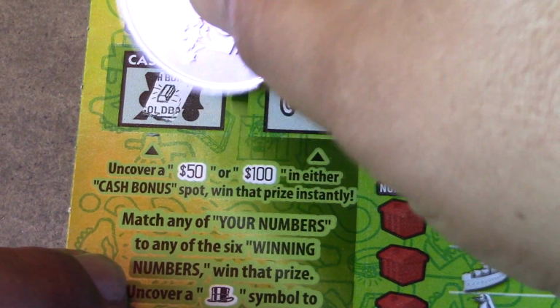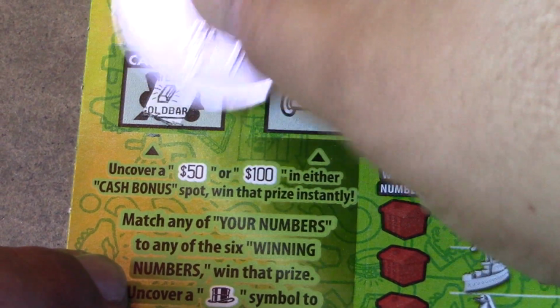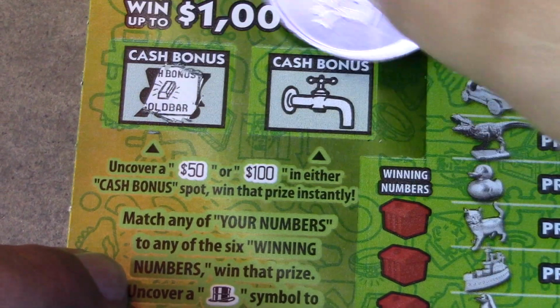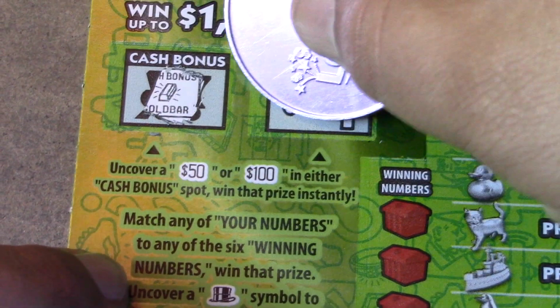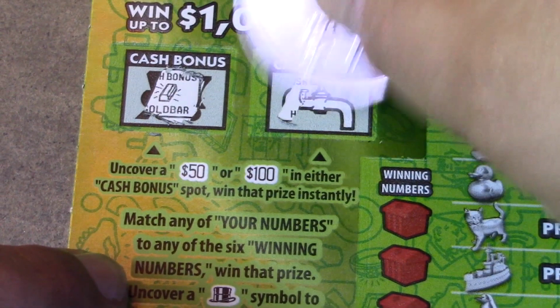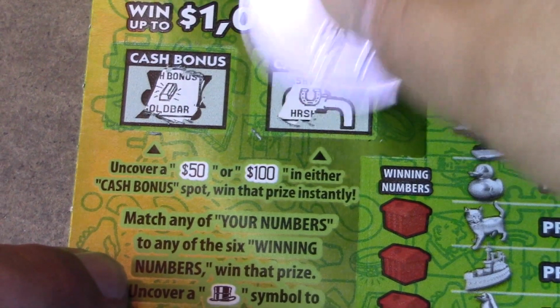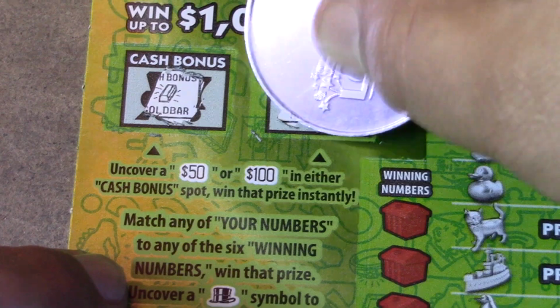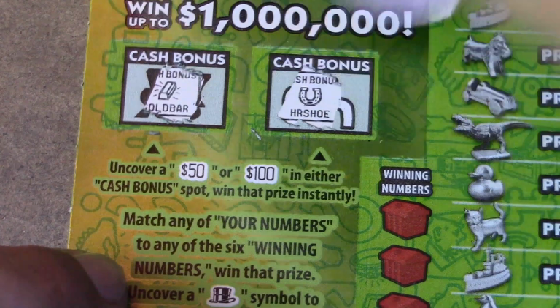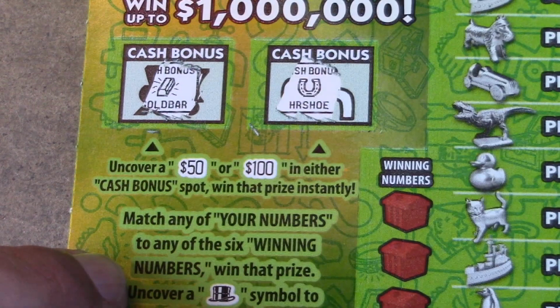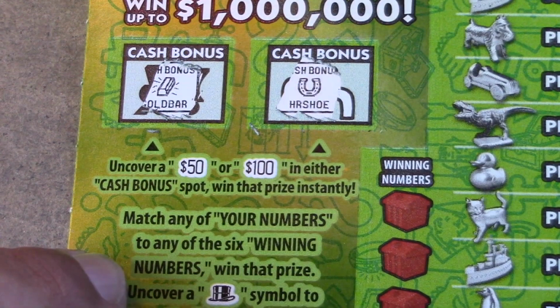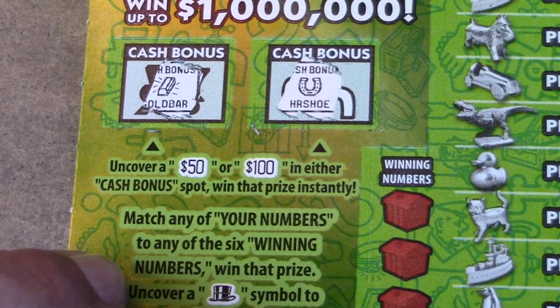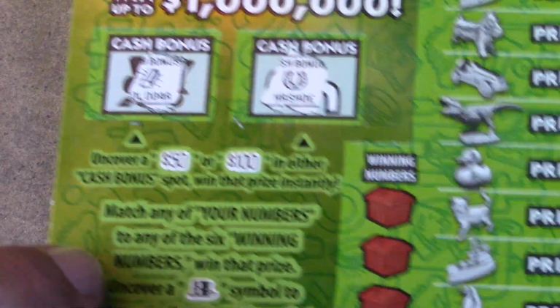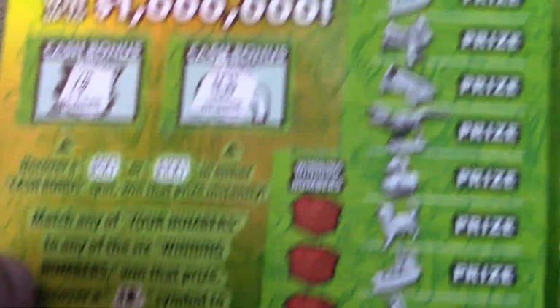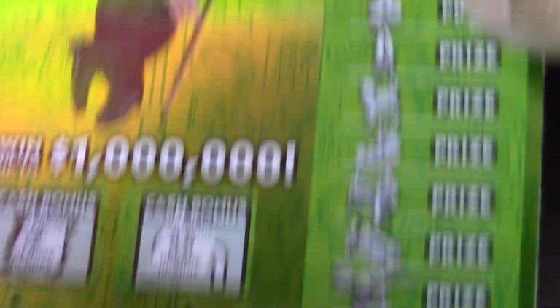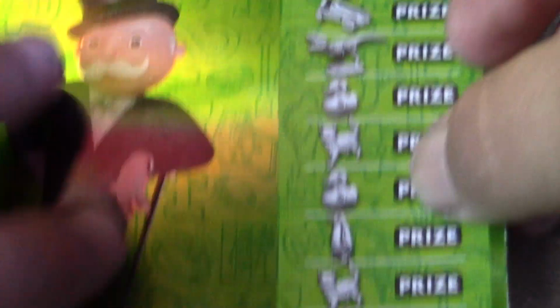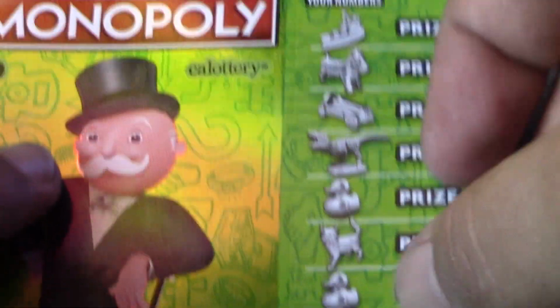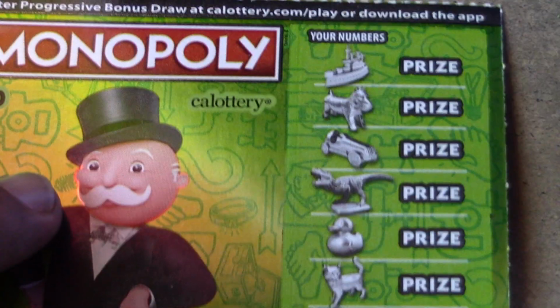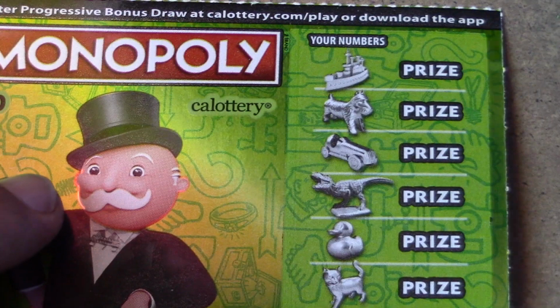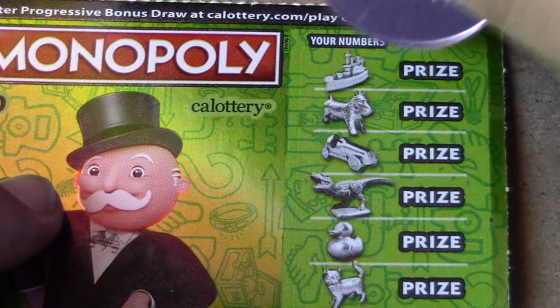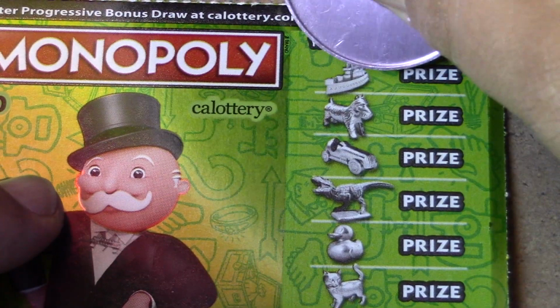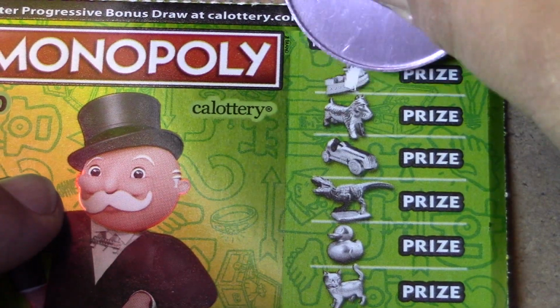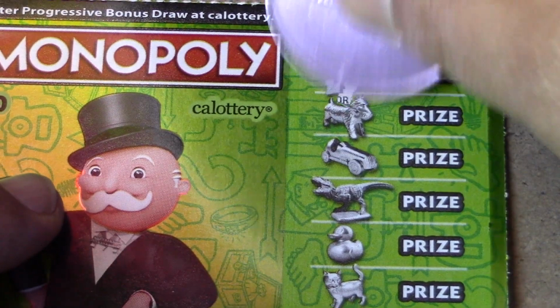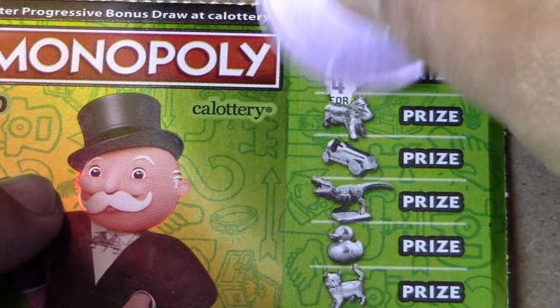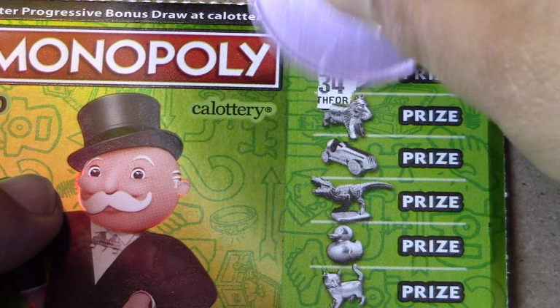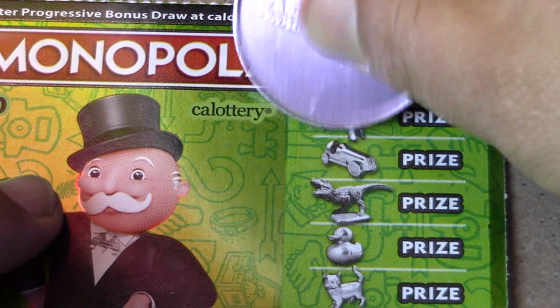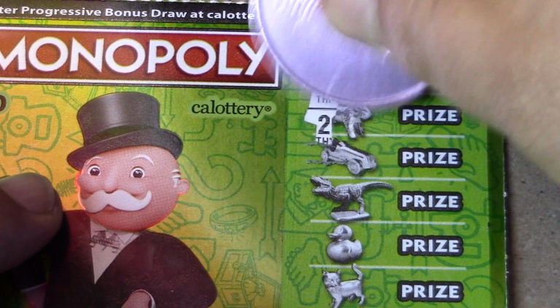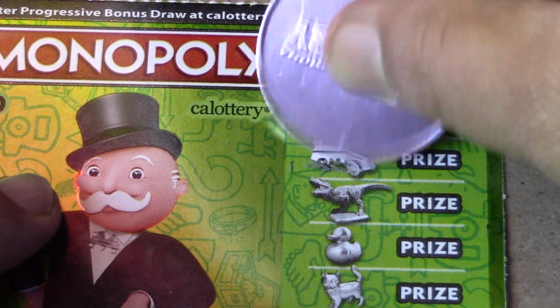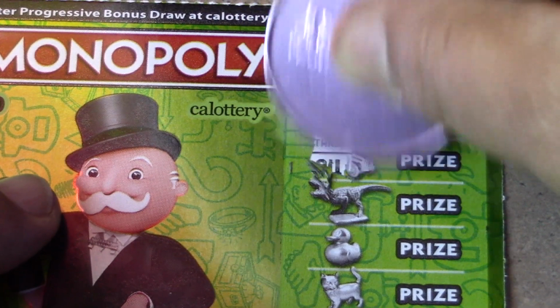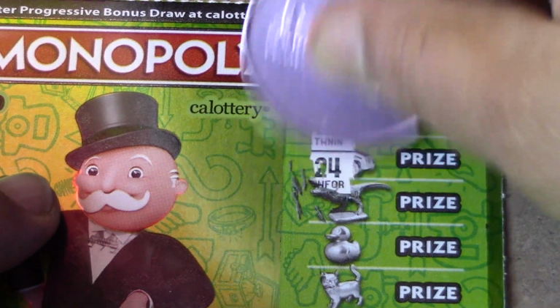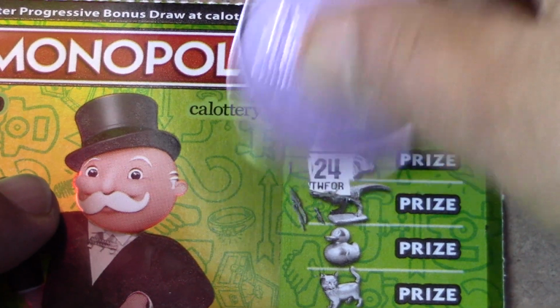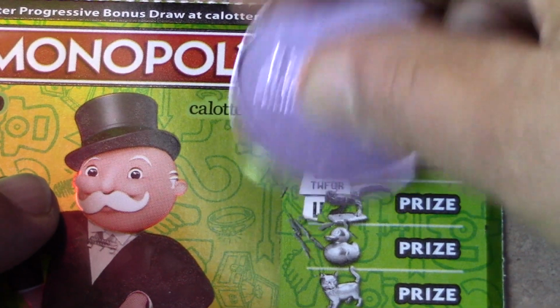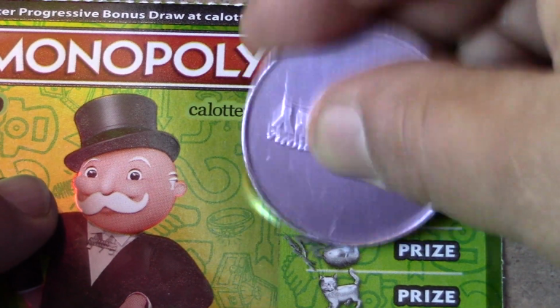A gold bar and a horseshoe — no luck on that side. But let's see if we can find something else on Monopoly ticket number 3. What a way to start off the tickets!